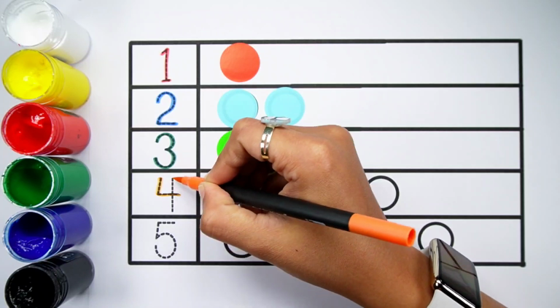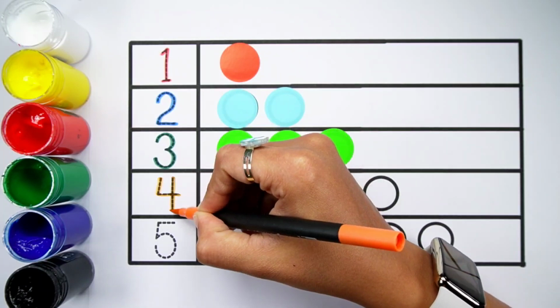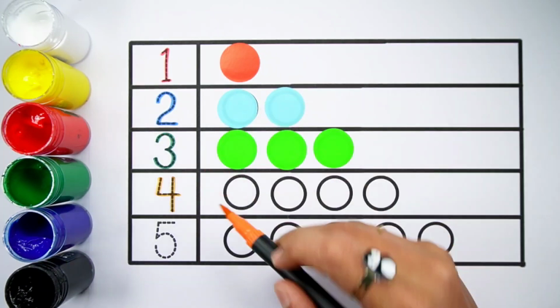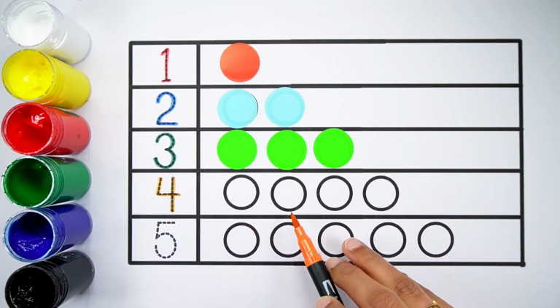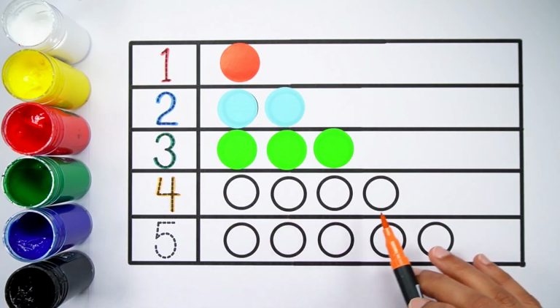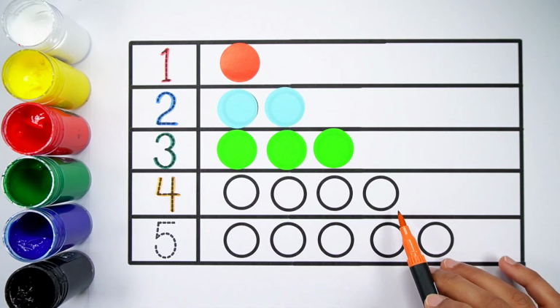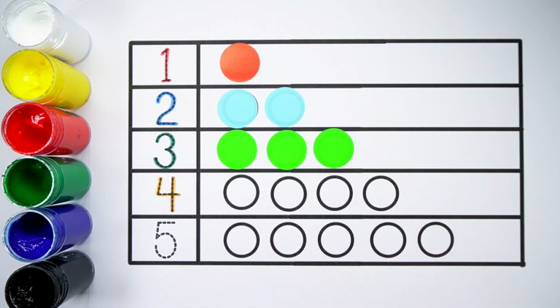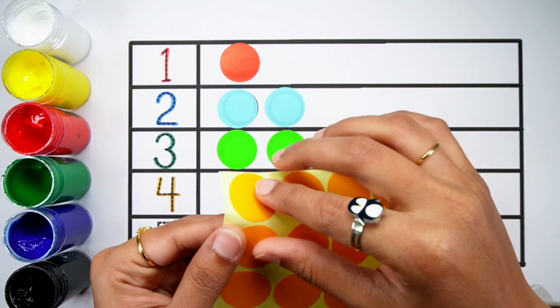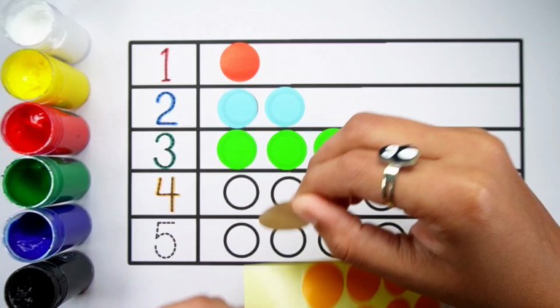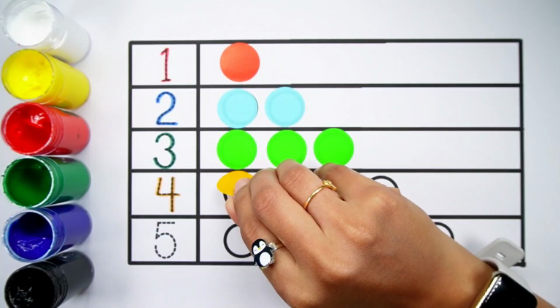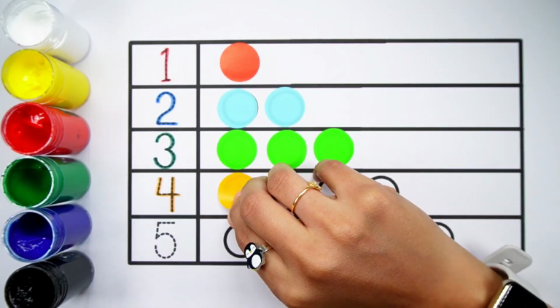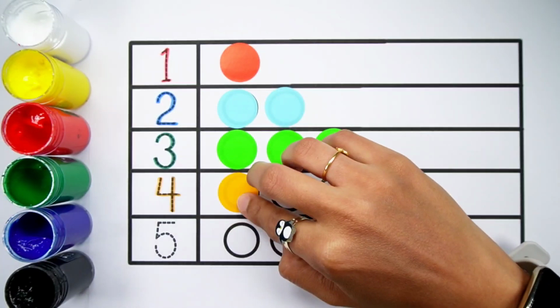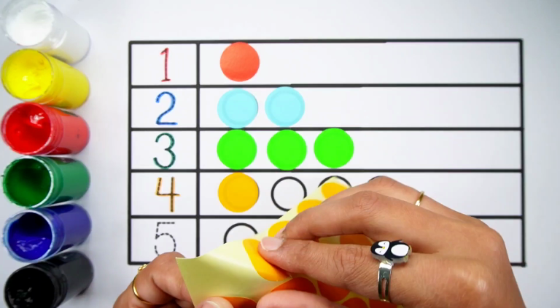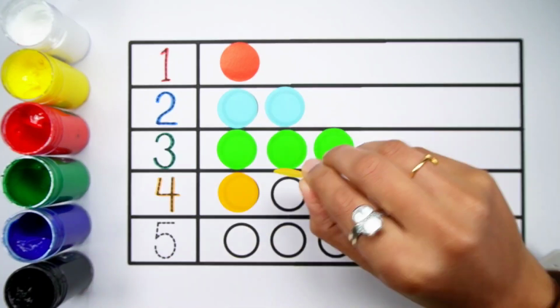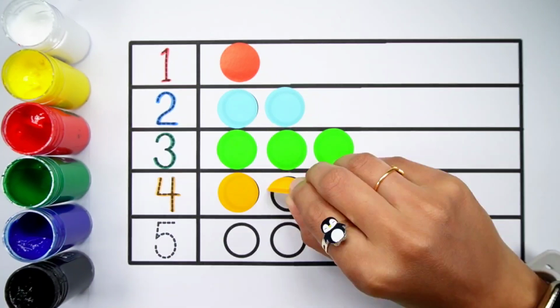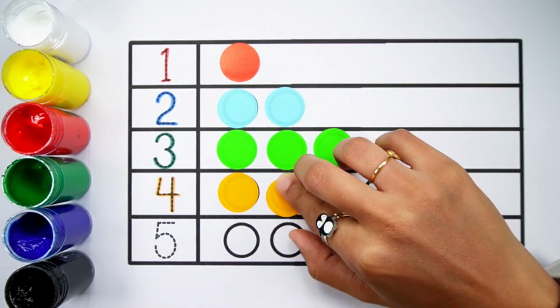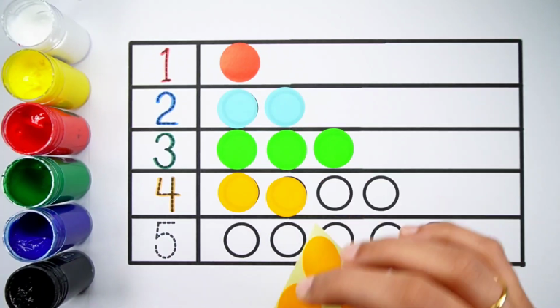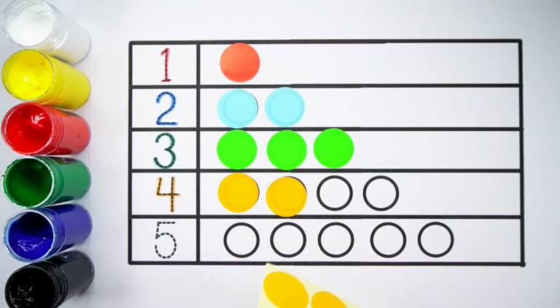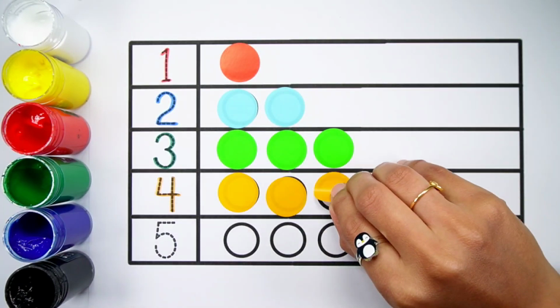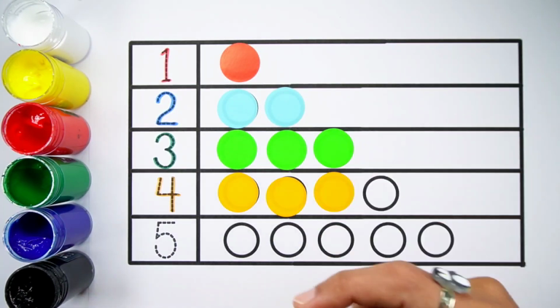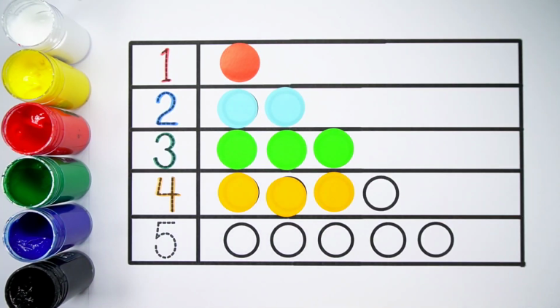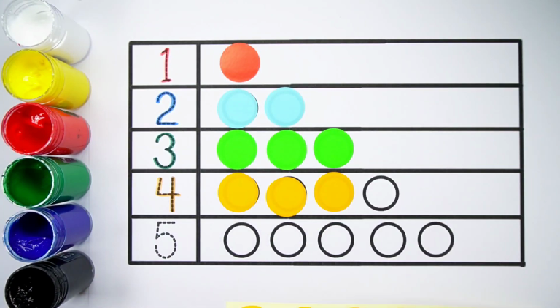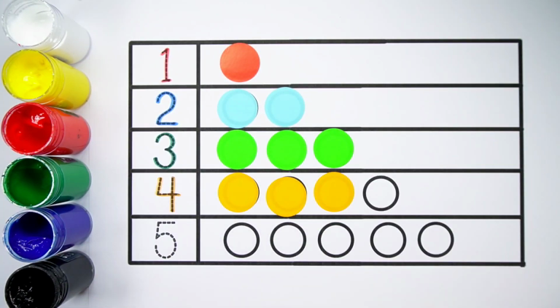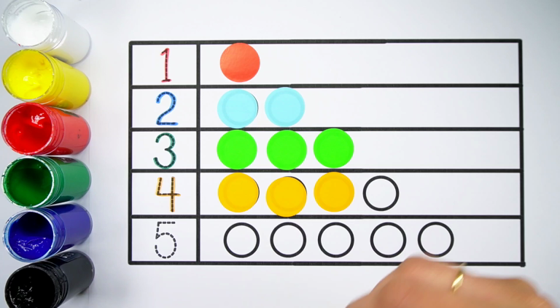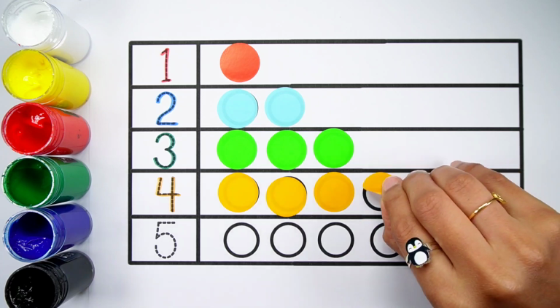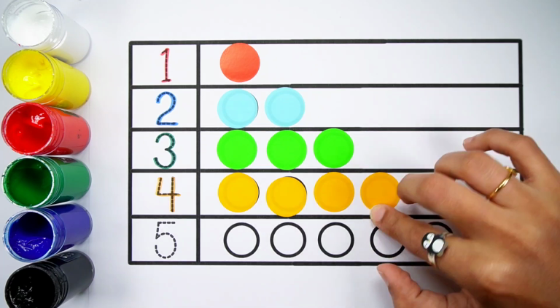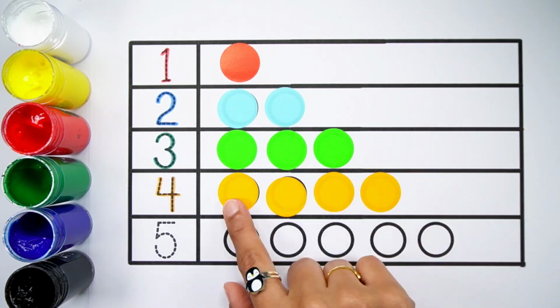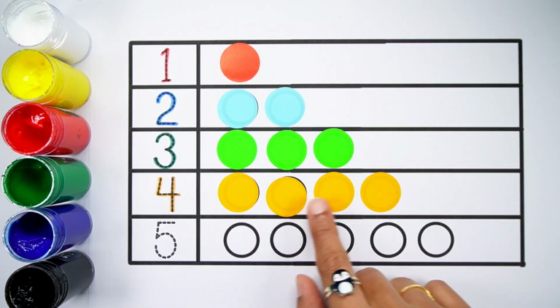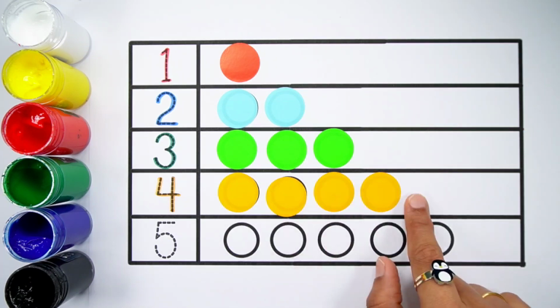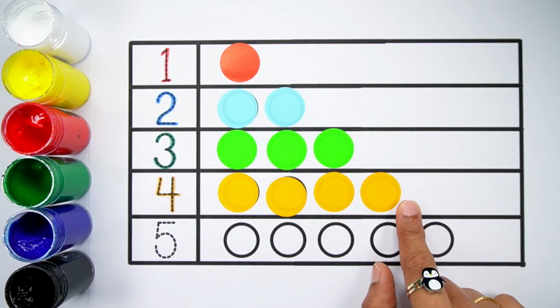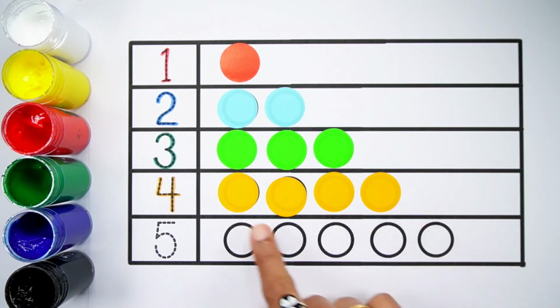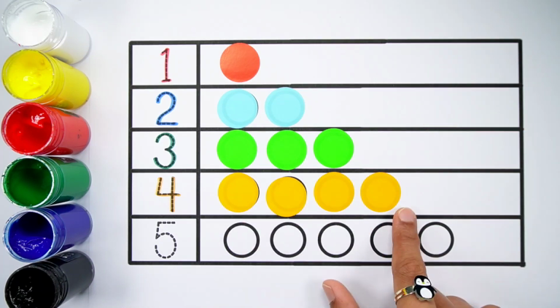Number 4. One, two, three, four — four balls. Orange colour. One, two, three, four — four balls.